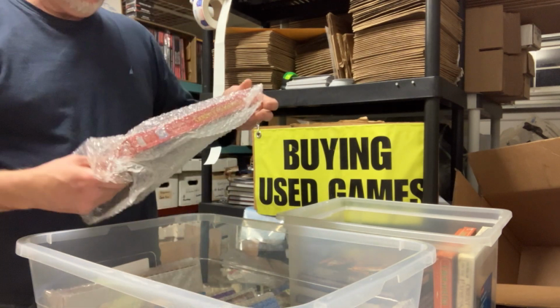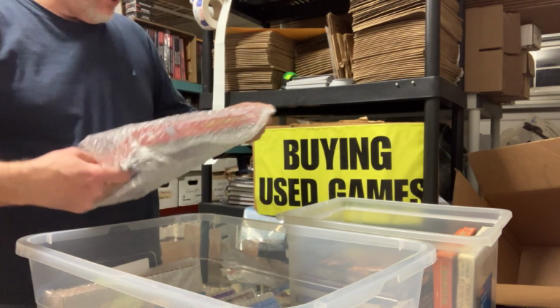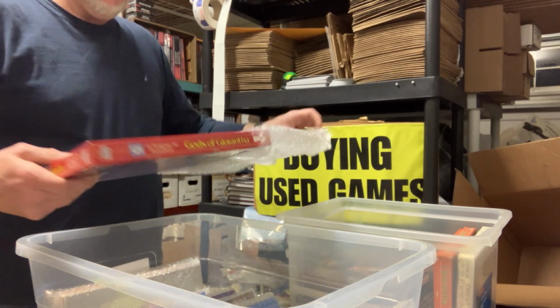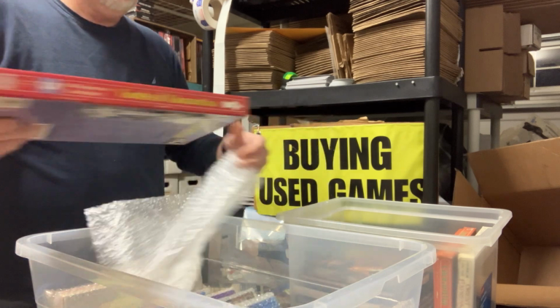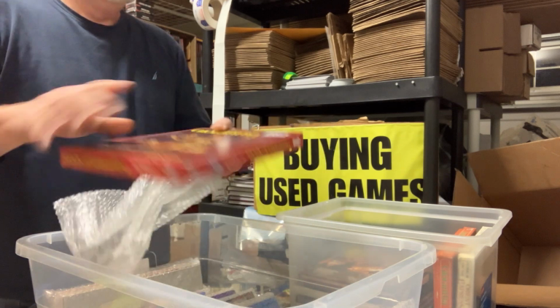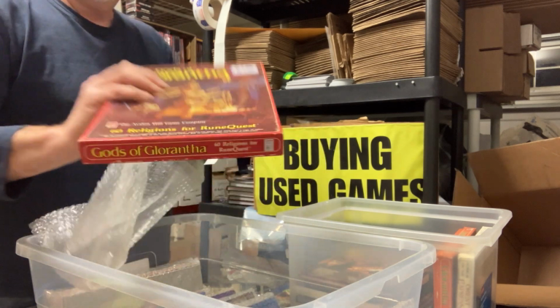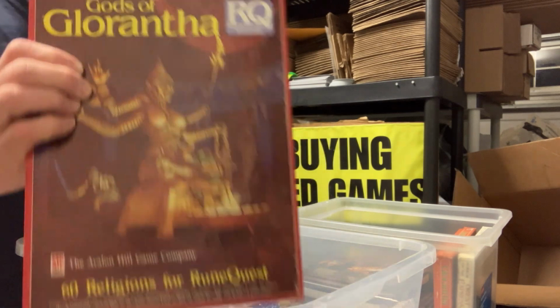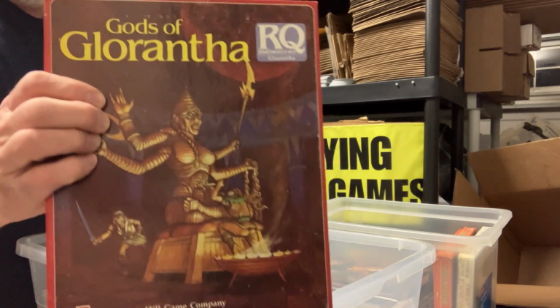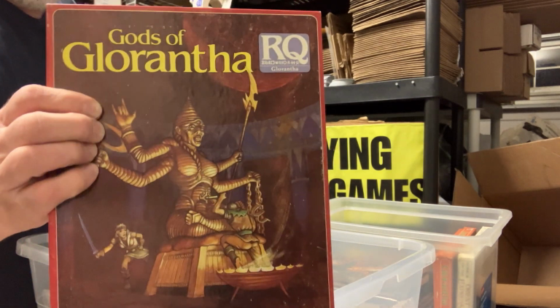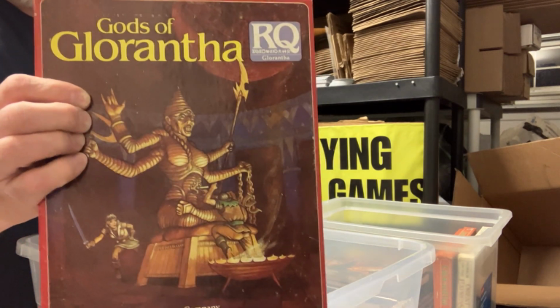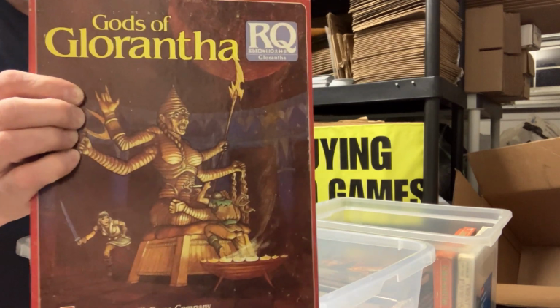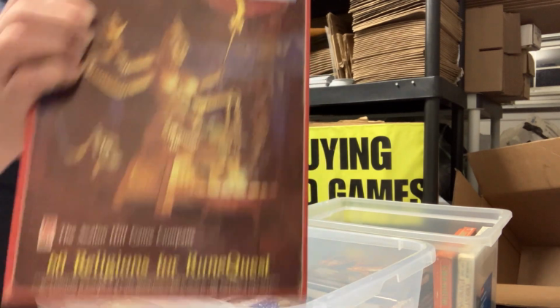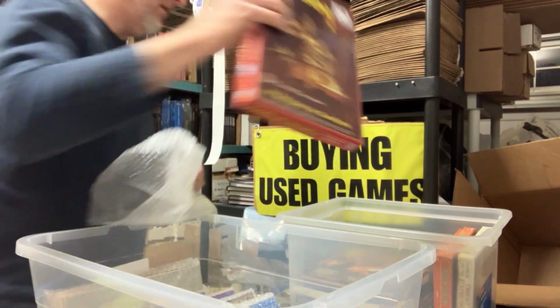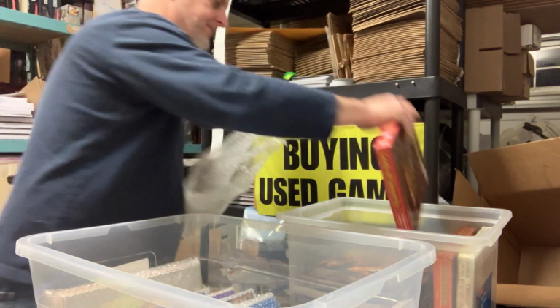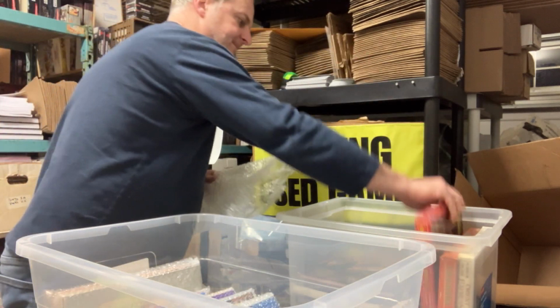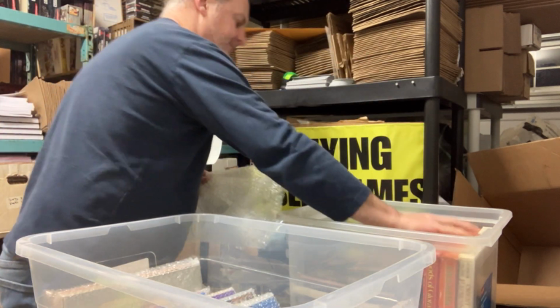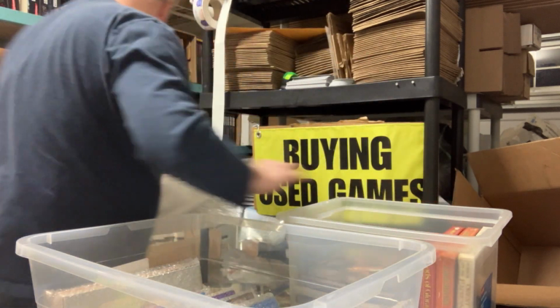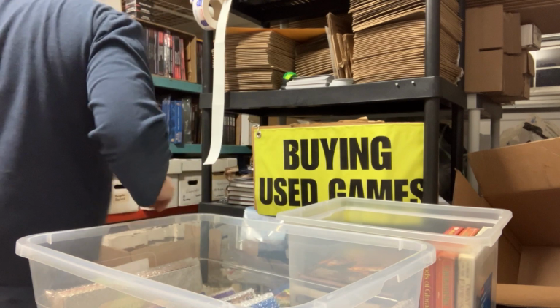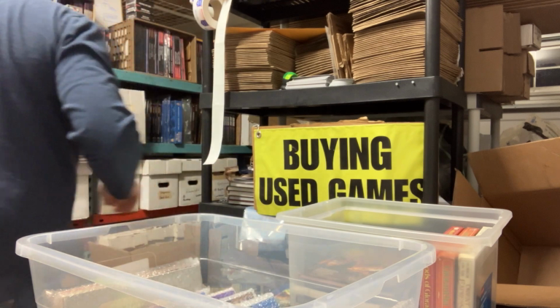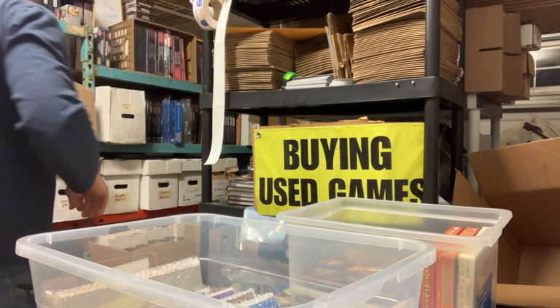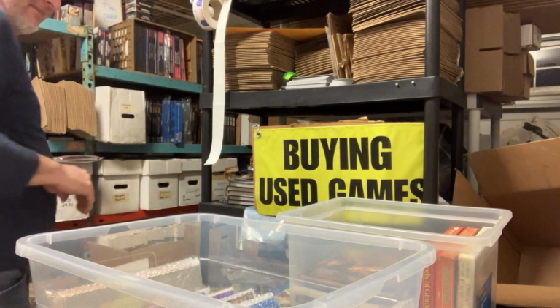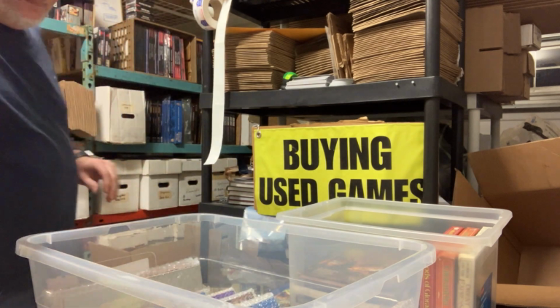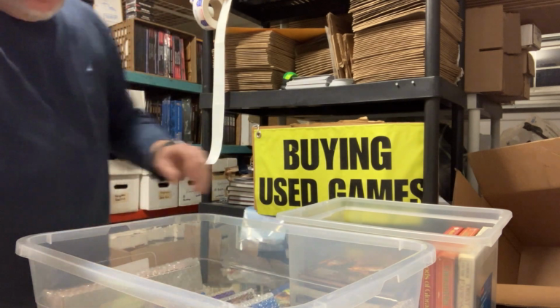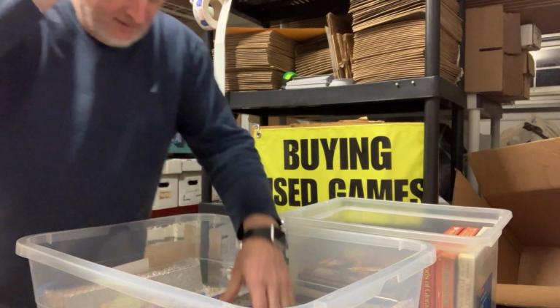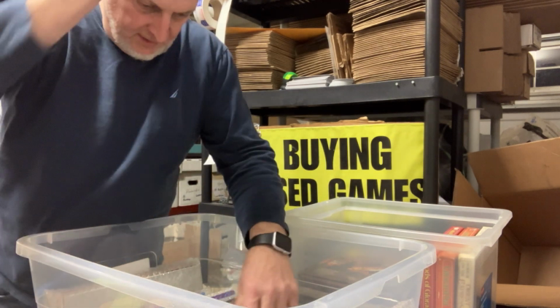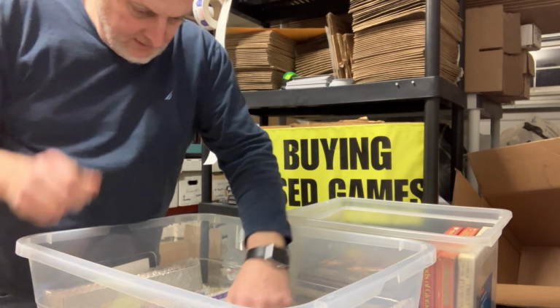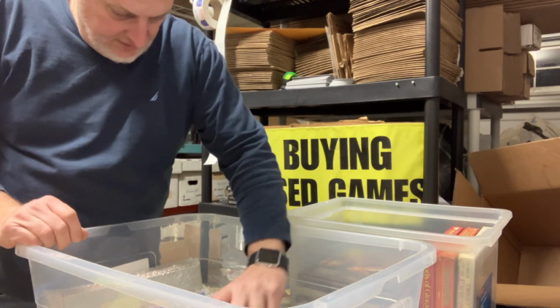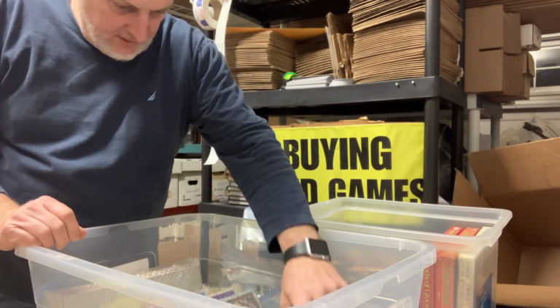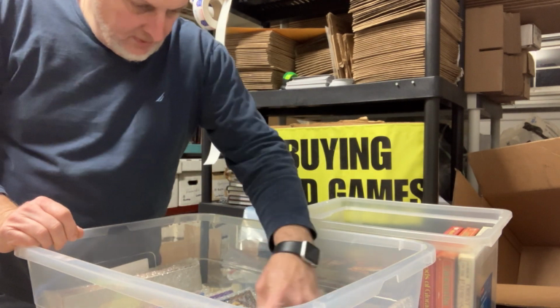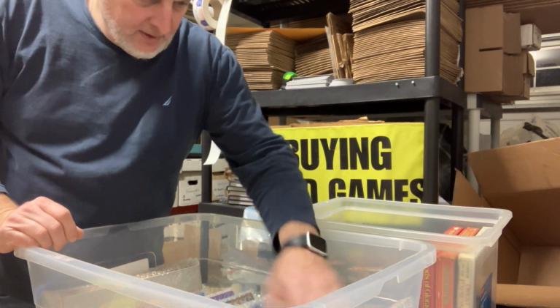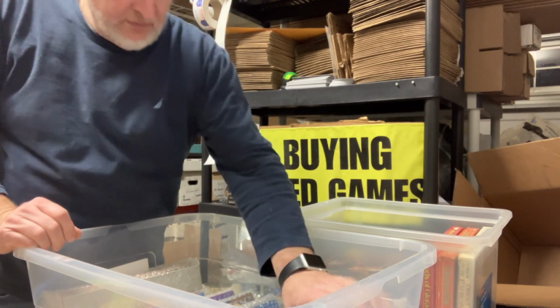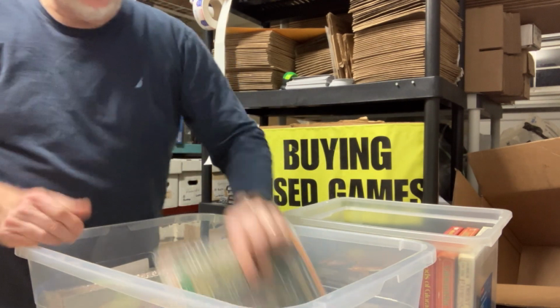Boxed up here. Gods of Glorantha, Avalon Hill. Let's see what we can get into first.